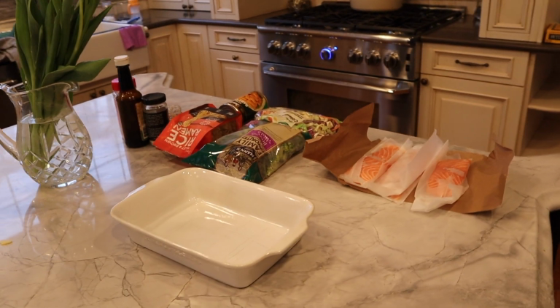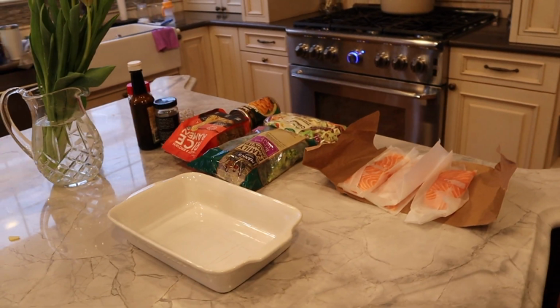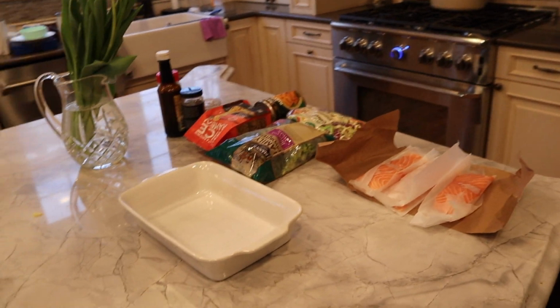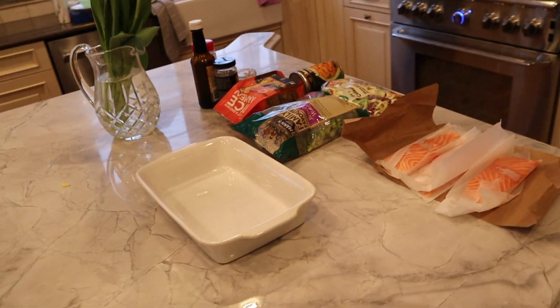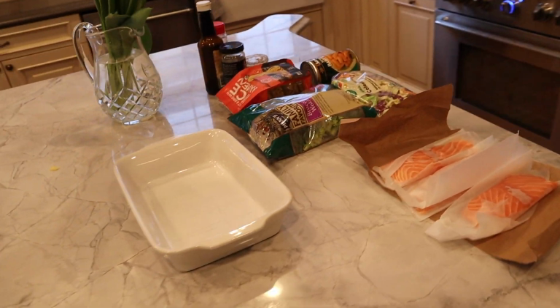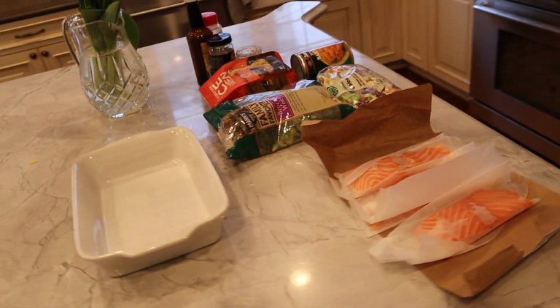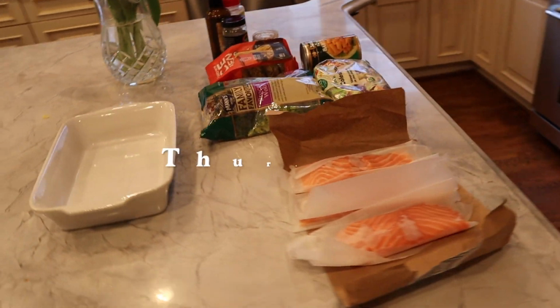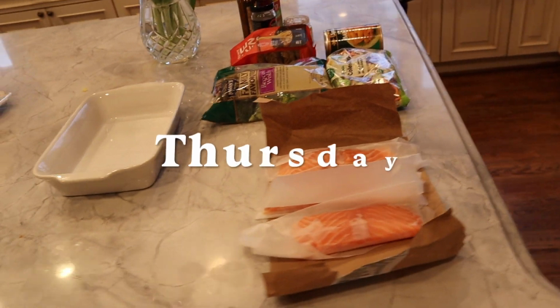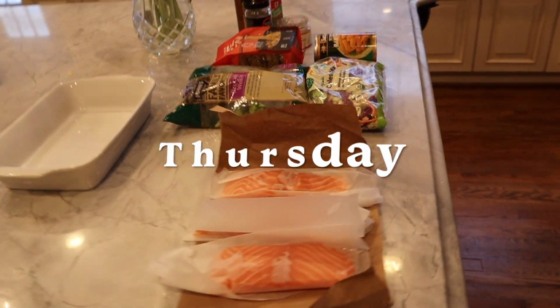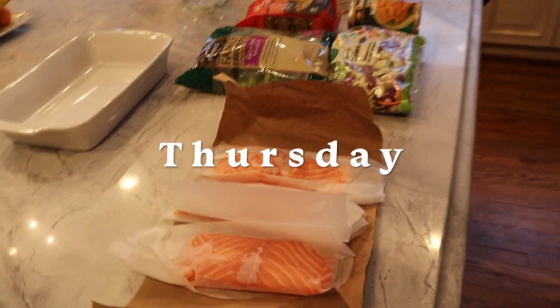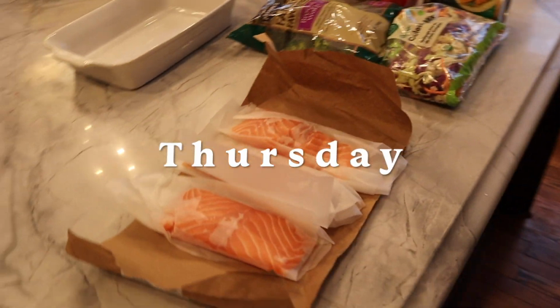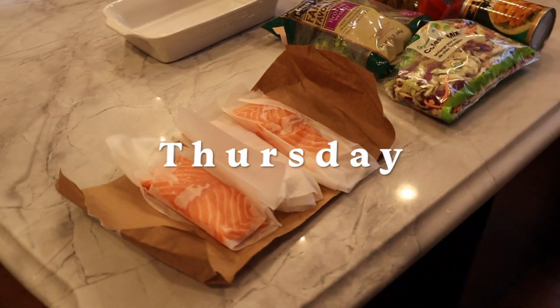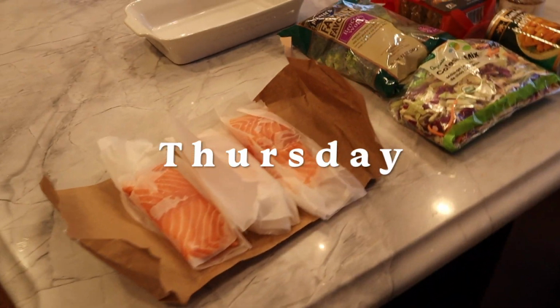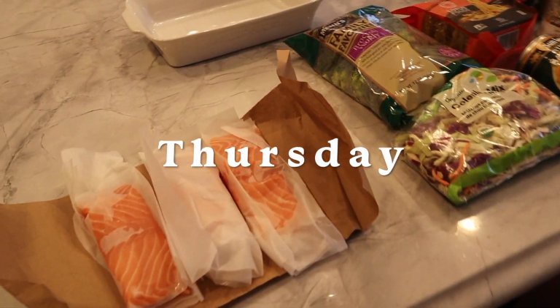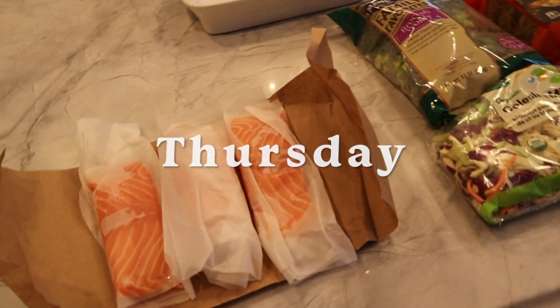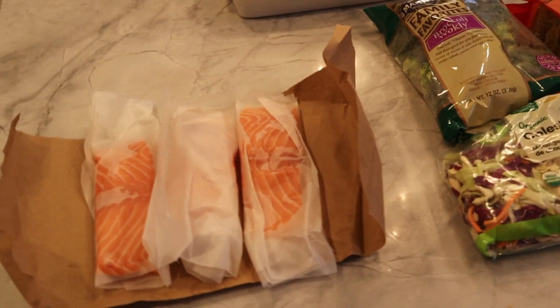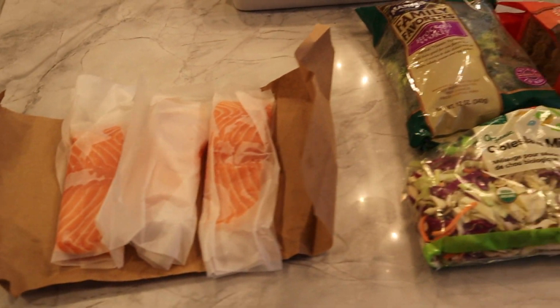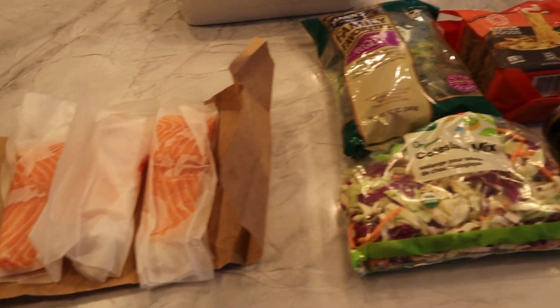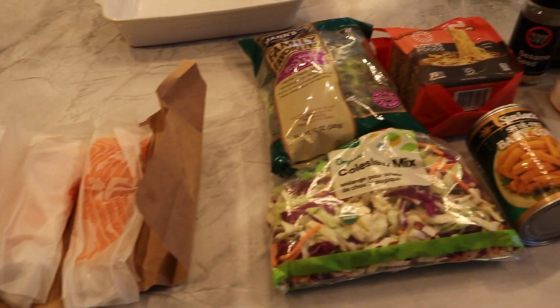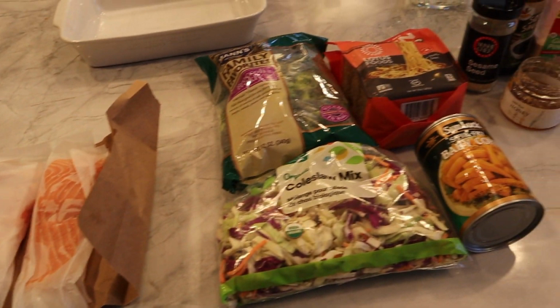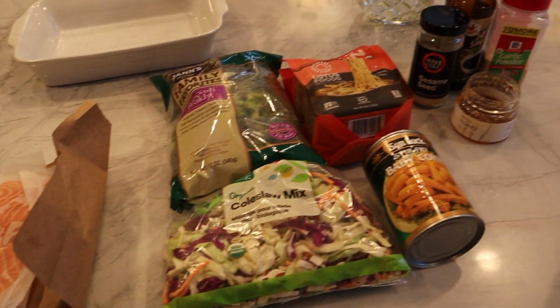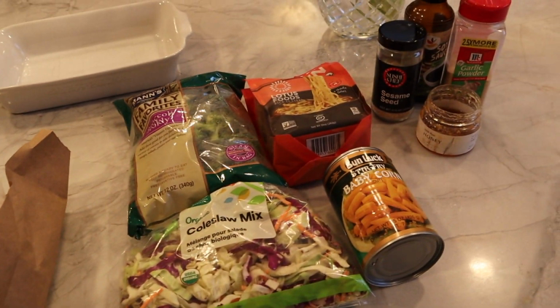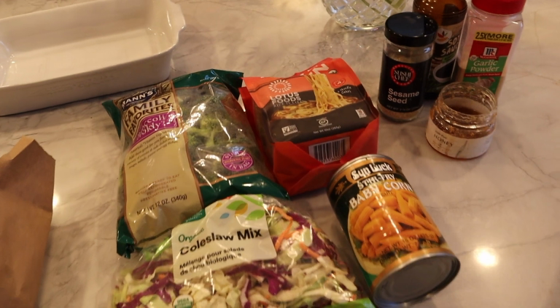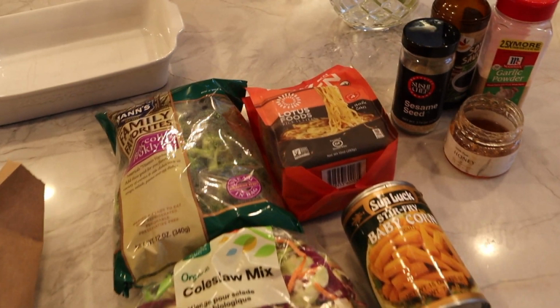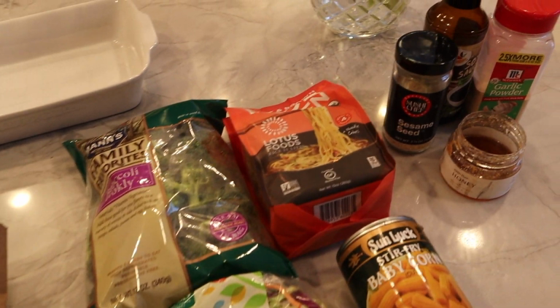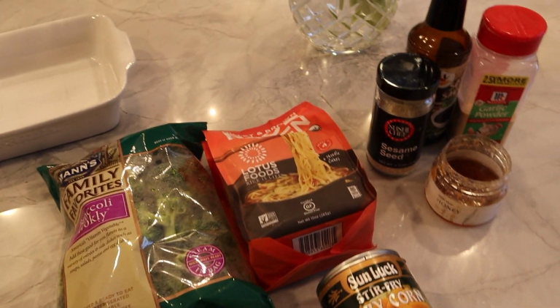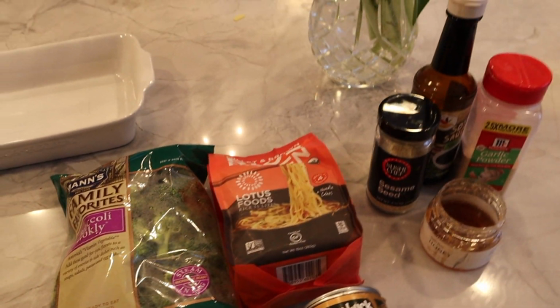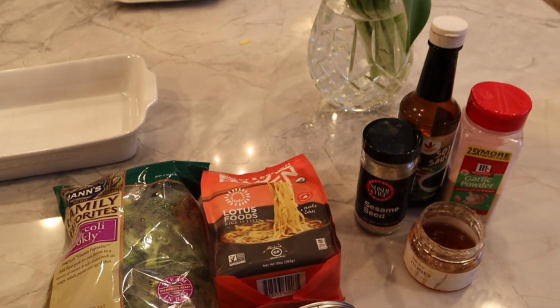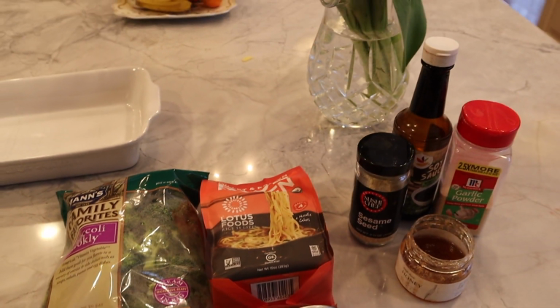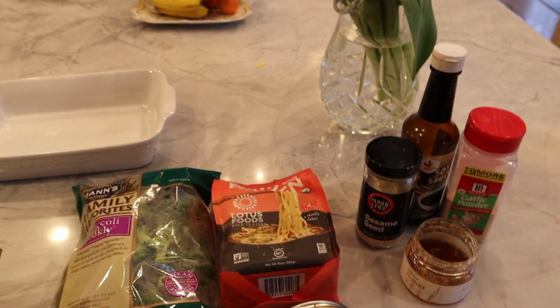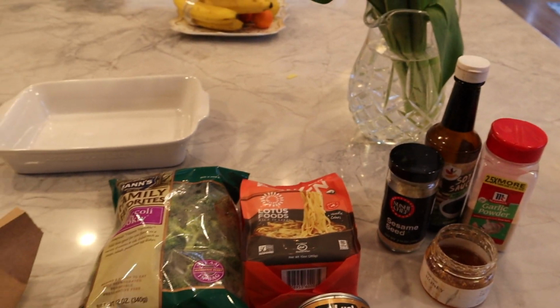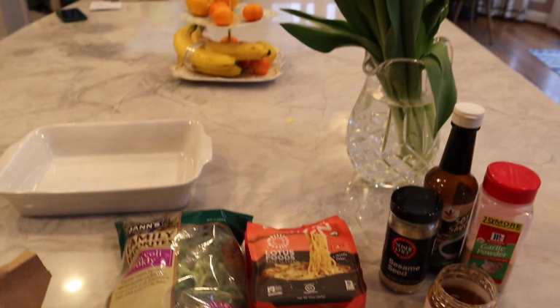I just got everything ready for our dinner. We're going to do a salmon kind of stir fry Asian noodle type thing. It's one of my favorite go-to meals.